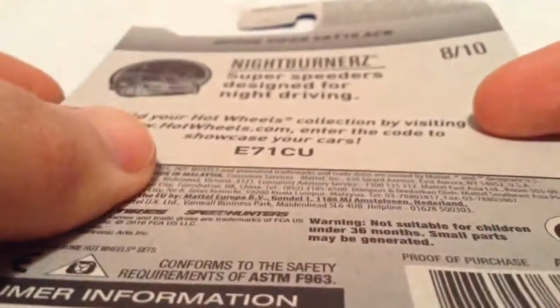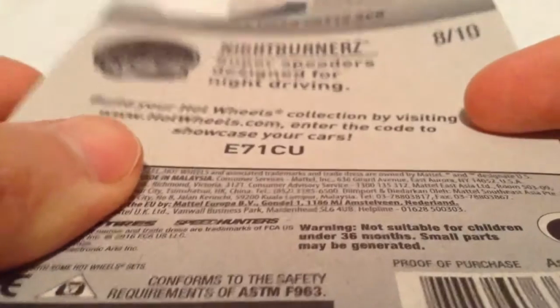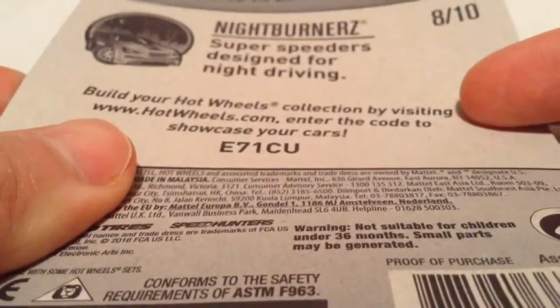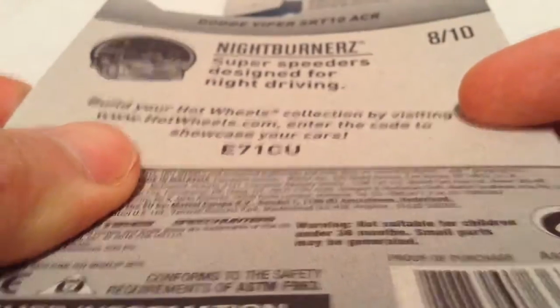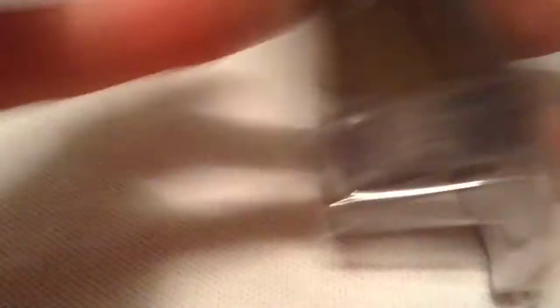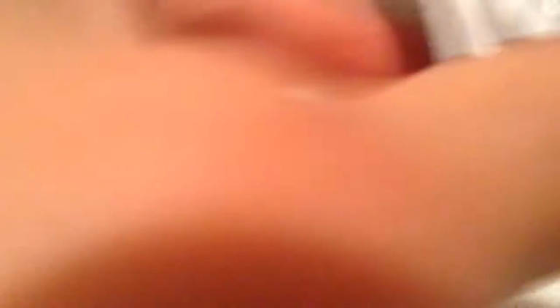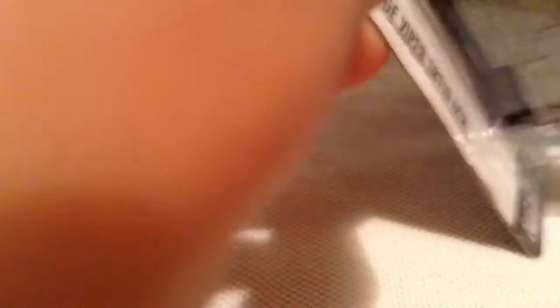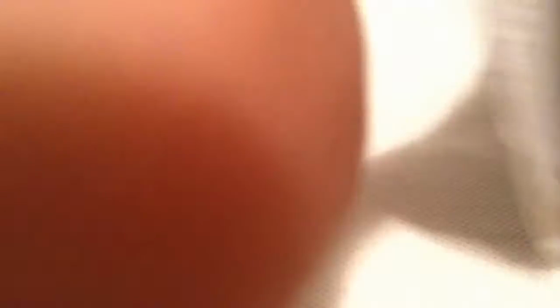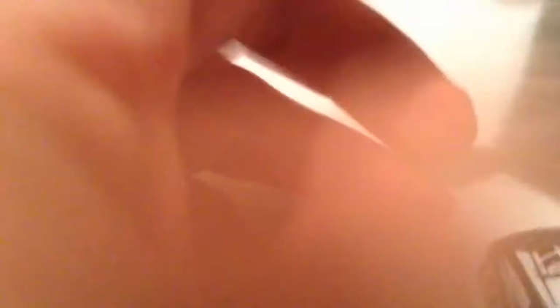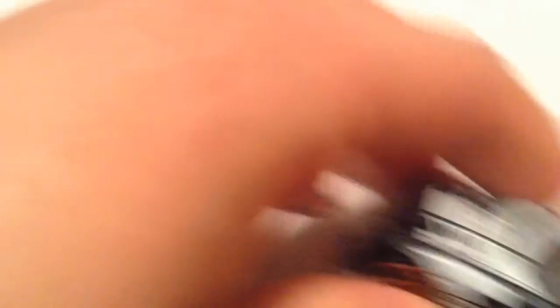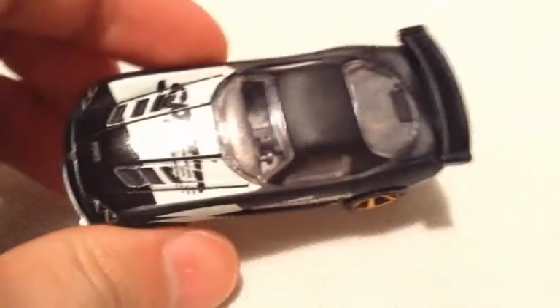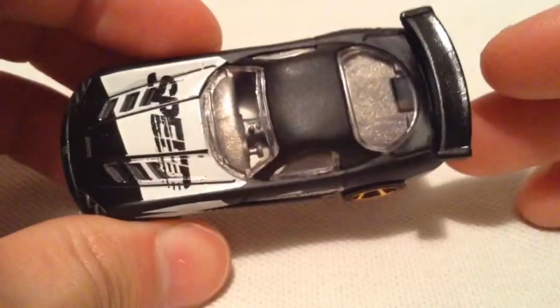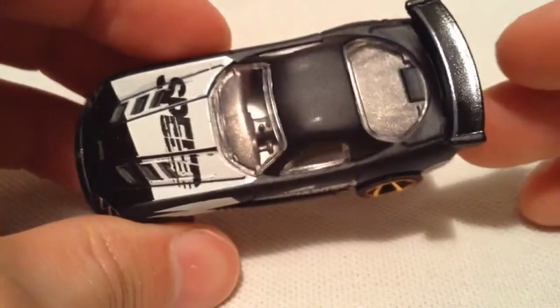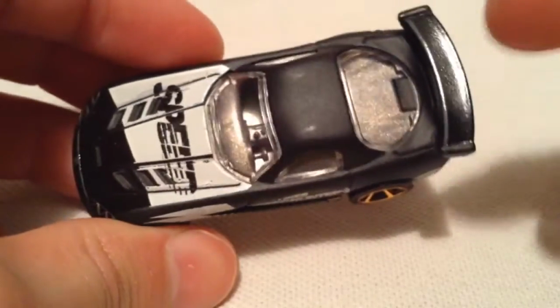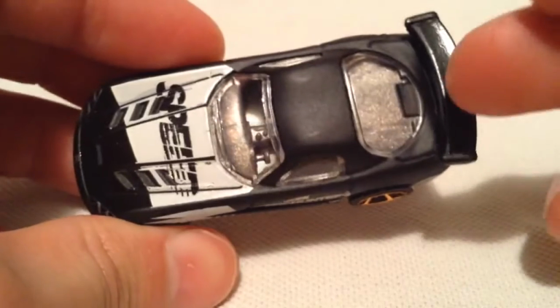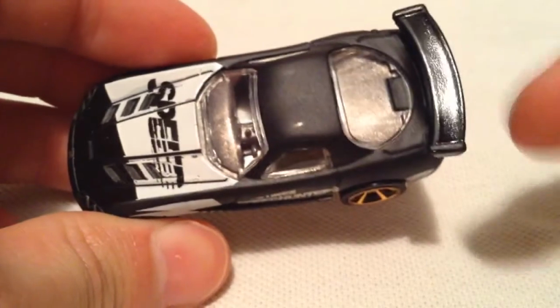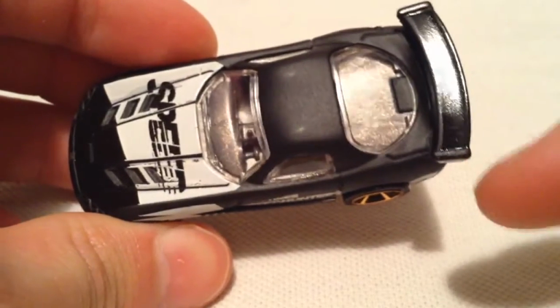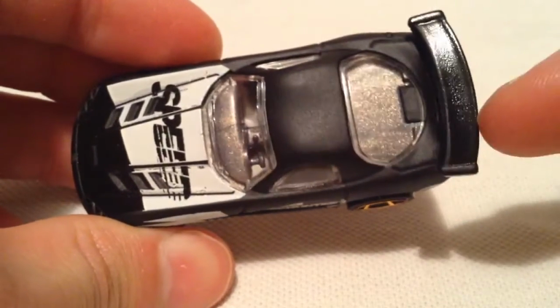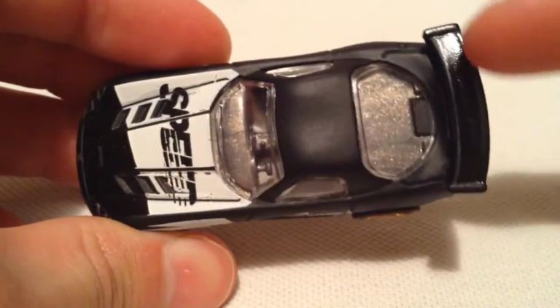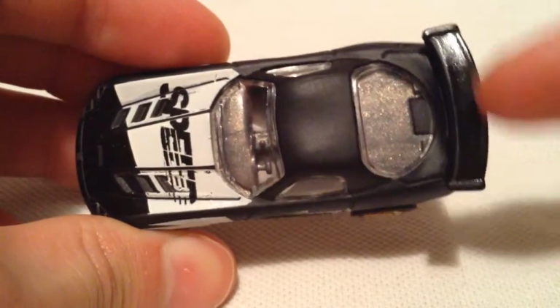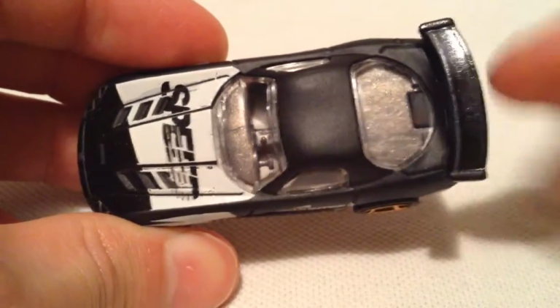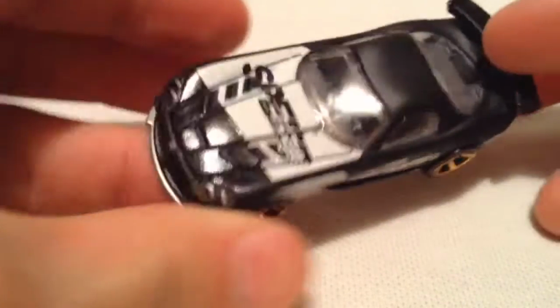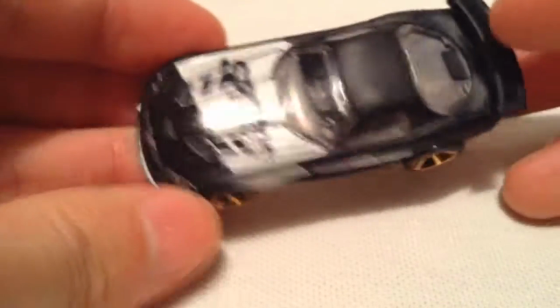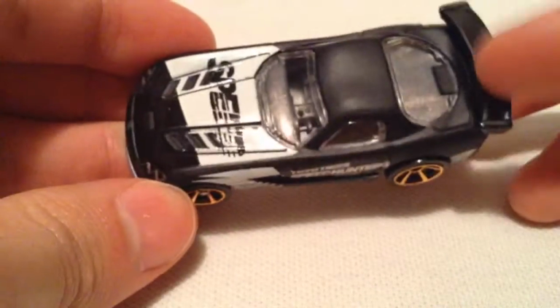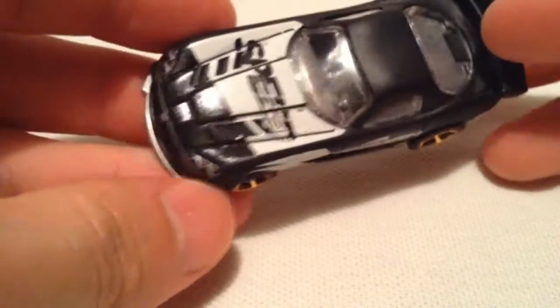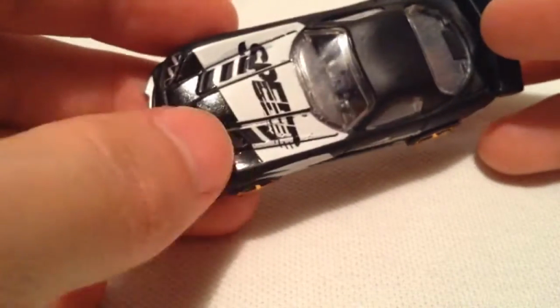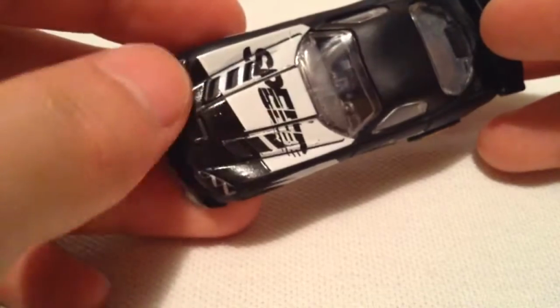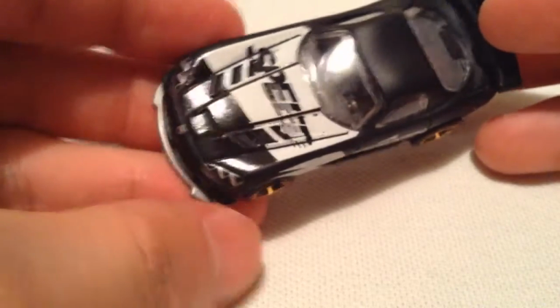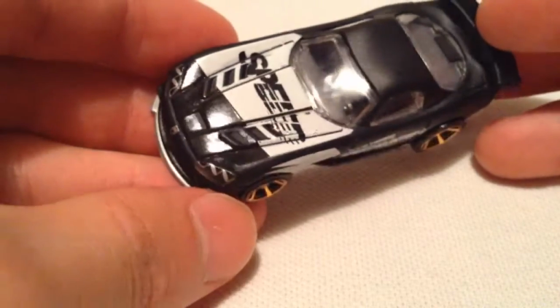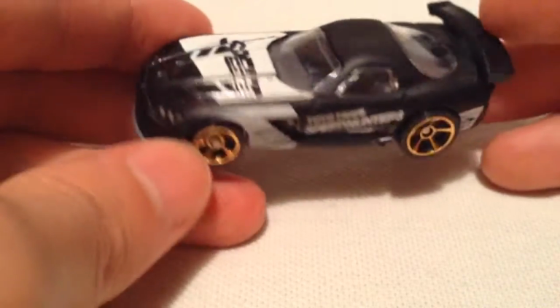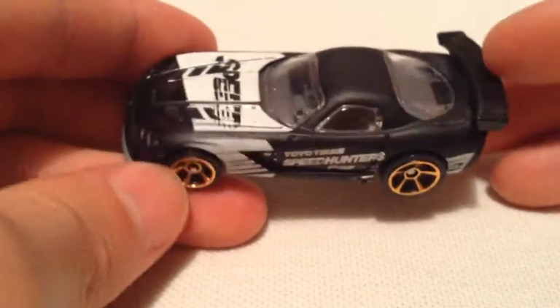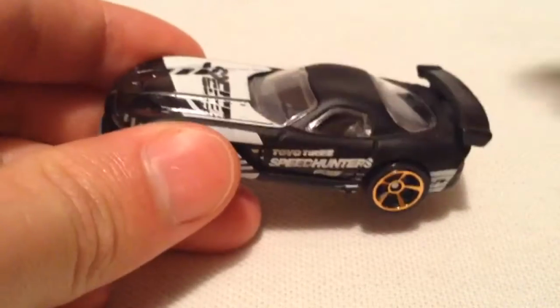There's the back of the card if you want to see that. It's pretty awesome. This one's in matte black, or flat black. They put some glossy black tampos on it, like the spoiler and the front part of the hood there. Very awesome, nice contrast.